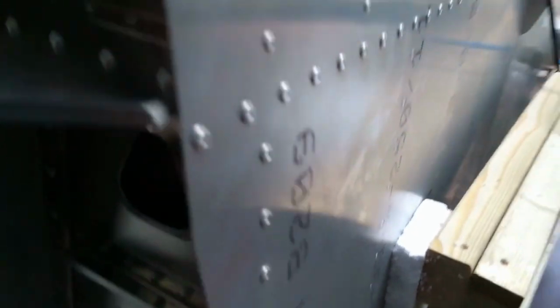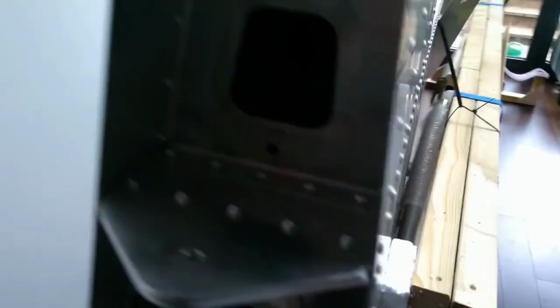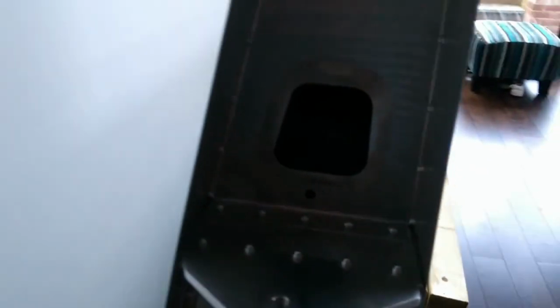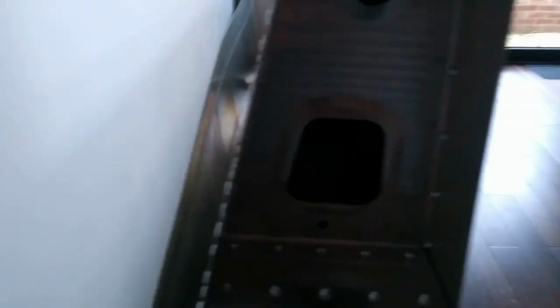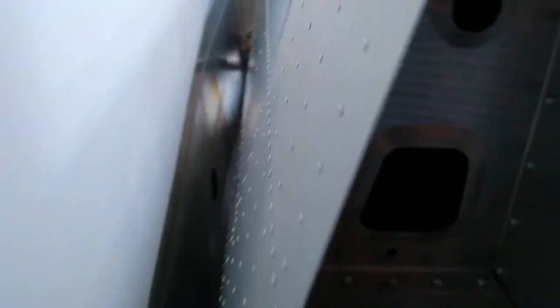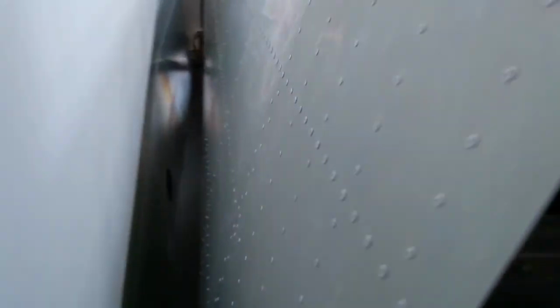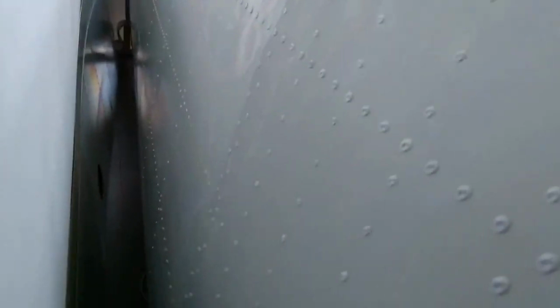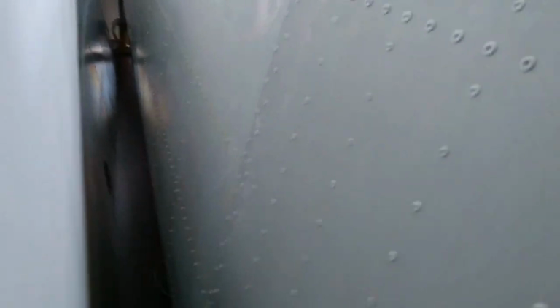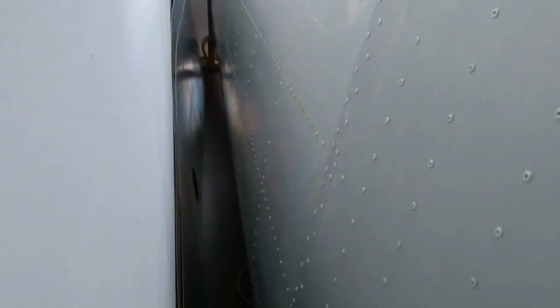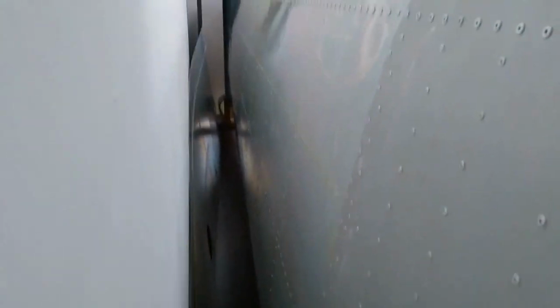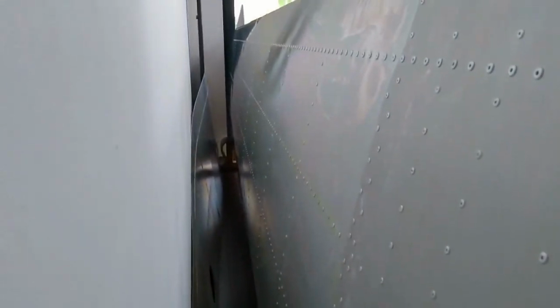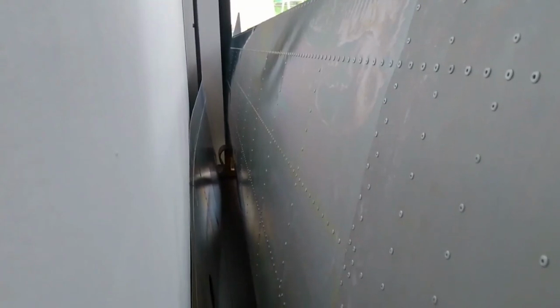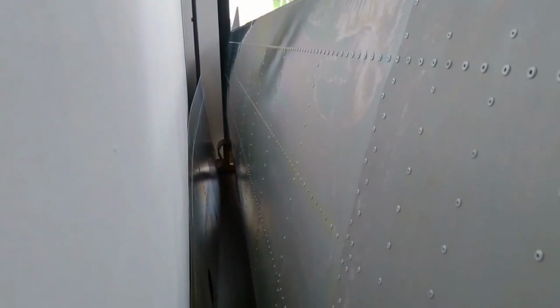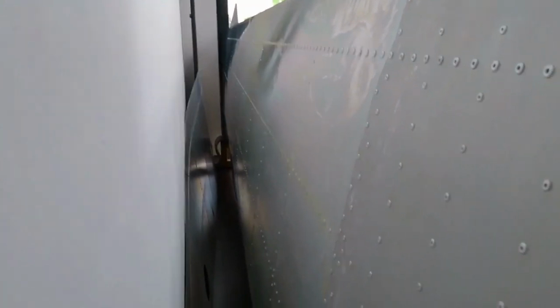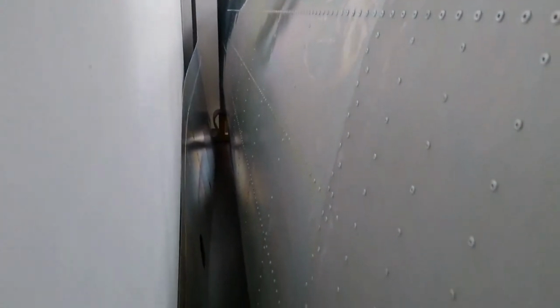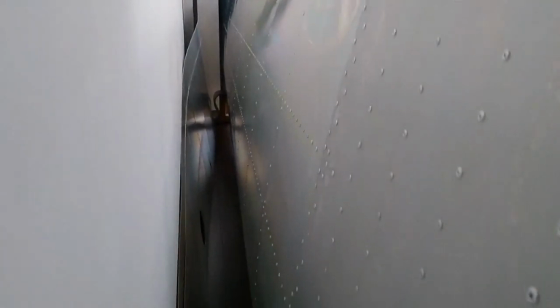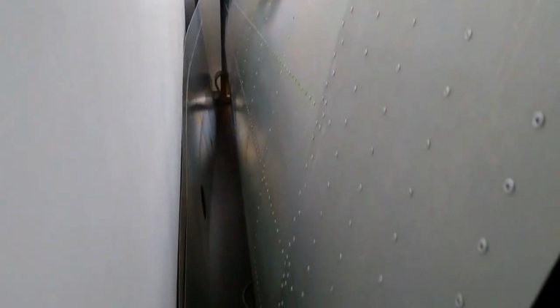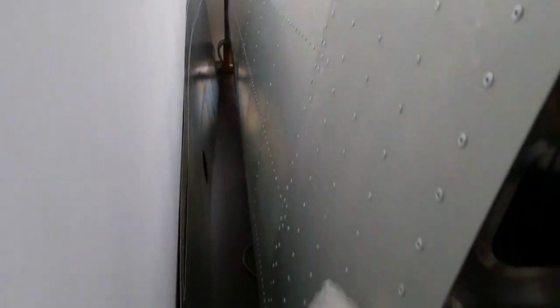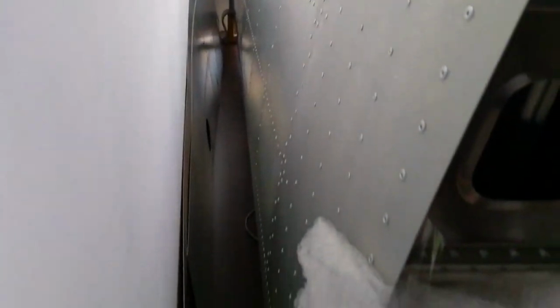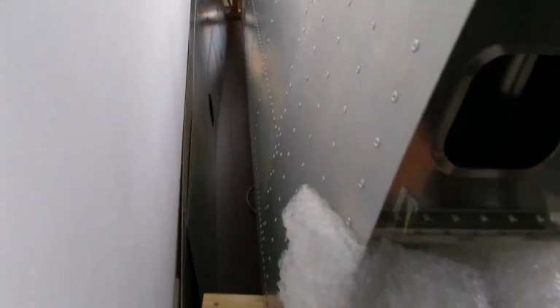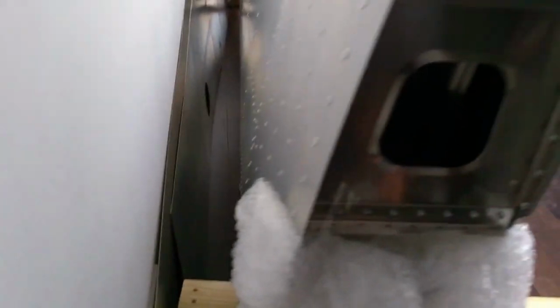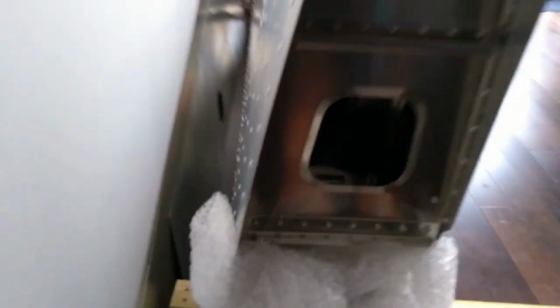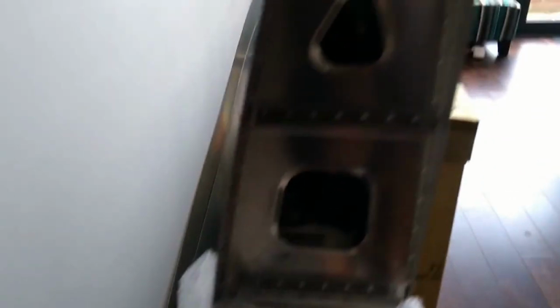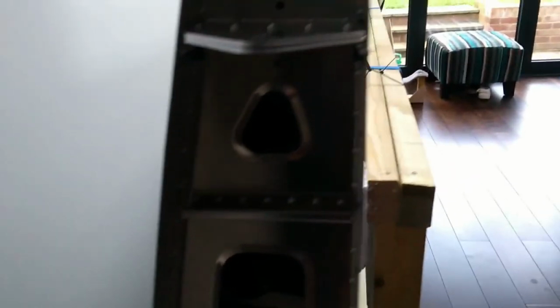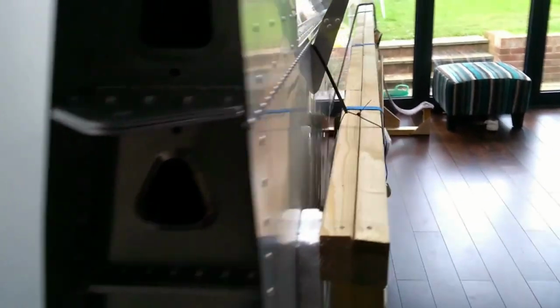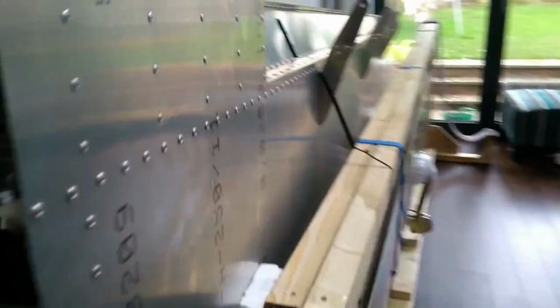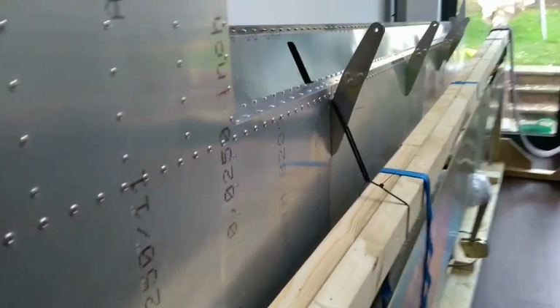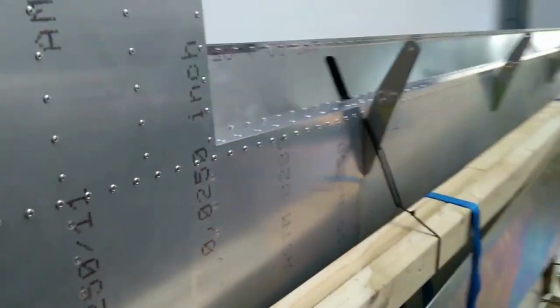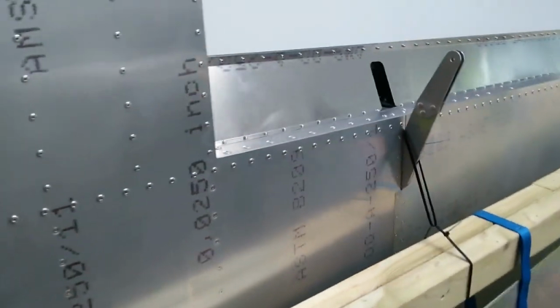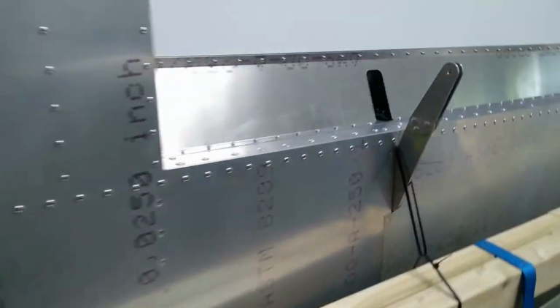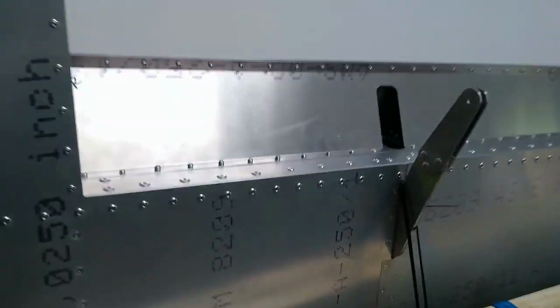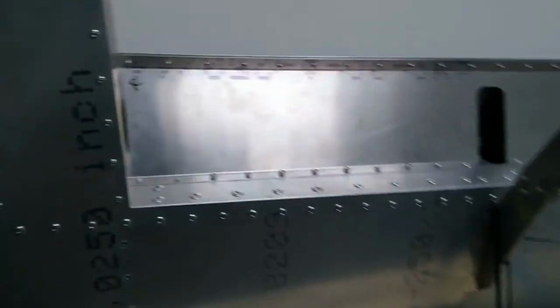I had a colleague over and he helped me move the wing onto the wing stand and into the house. That's freed up space in the workshop to get on with the fuel tanks, which is next.